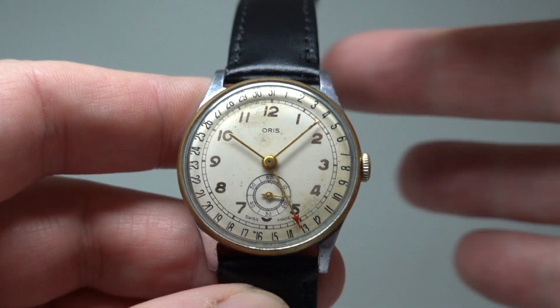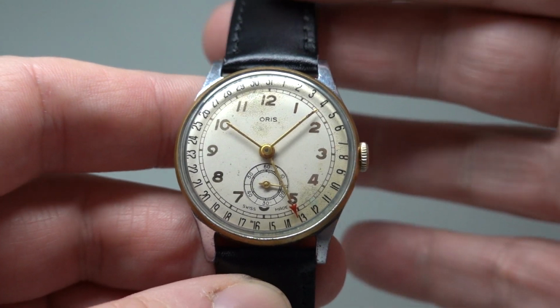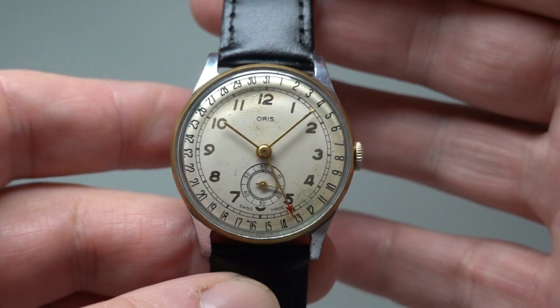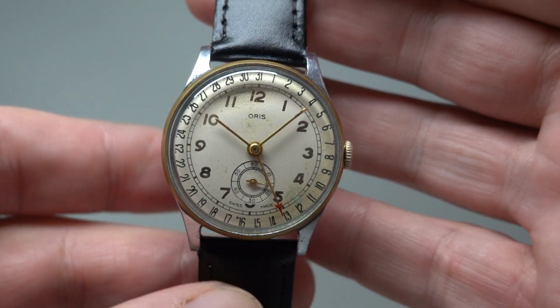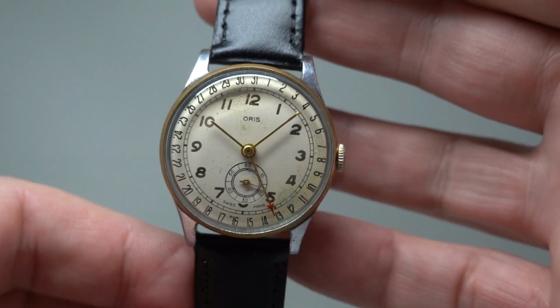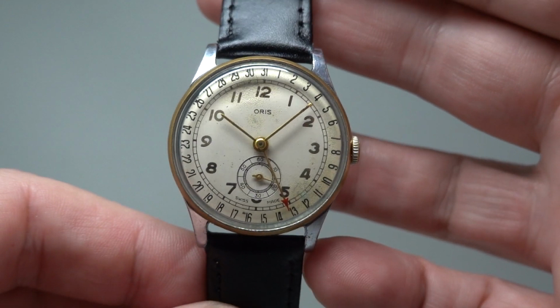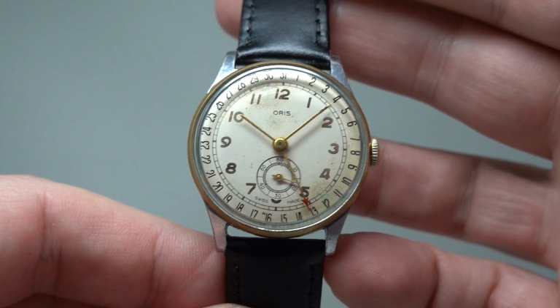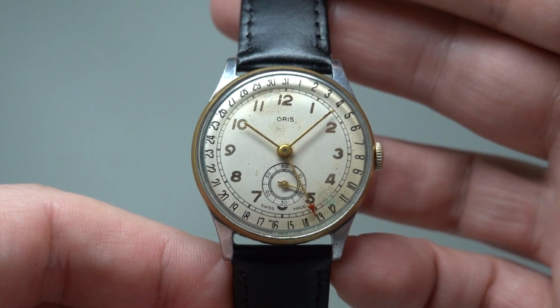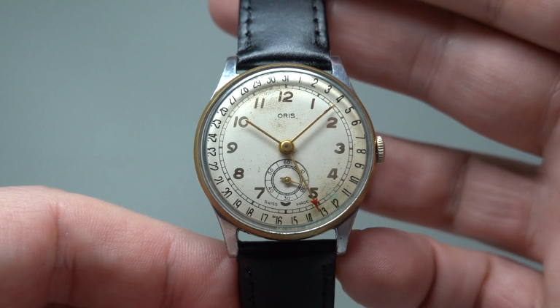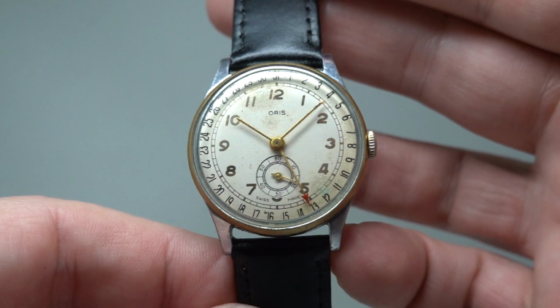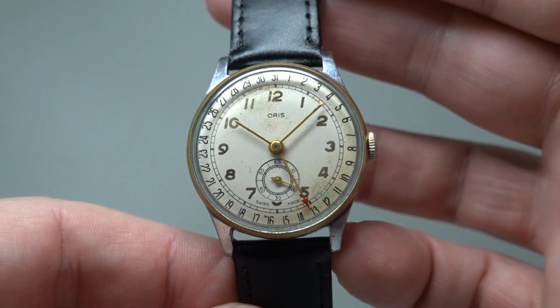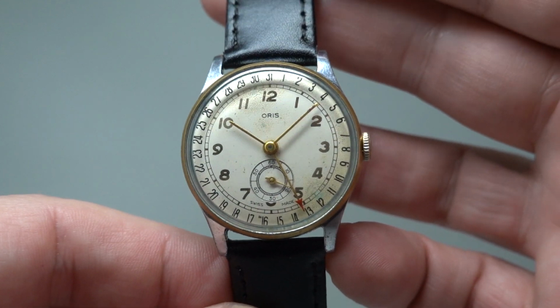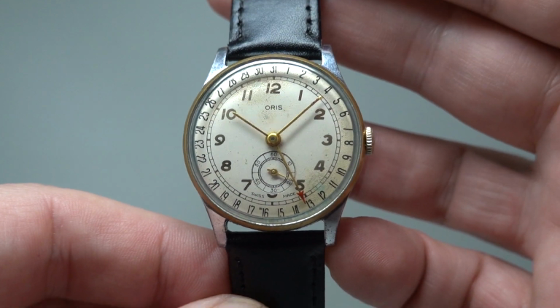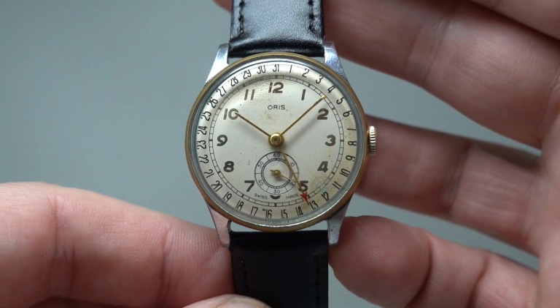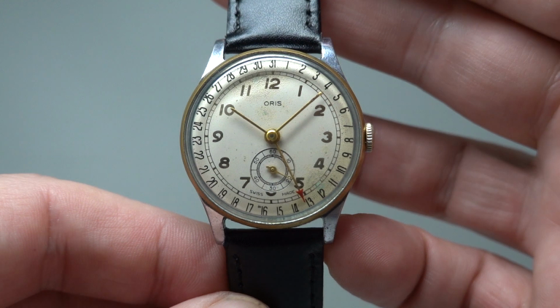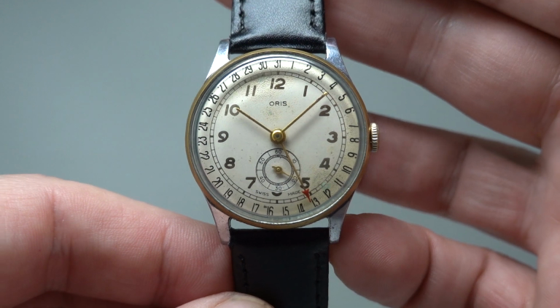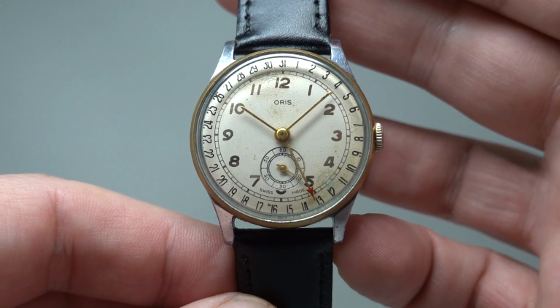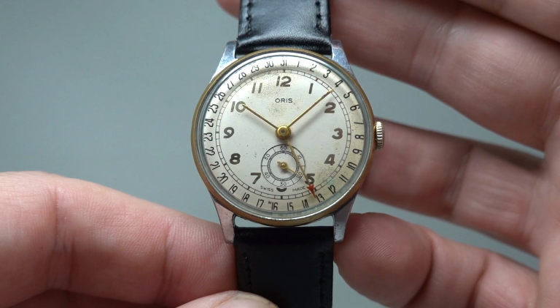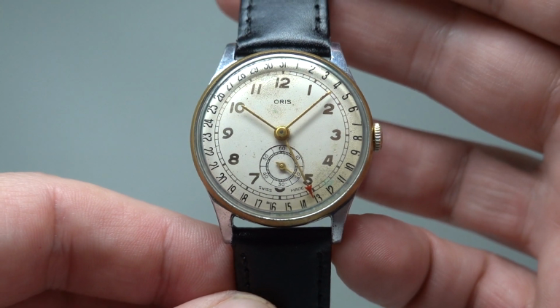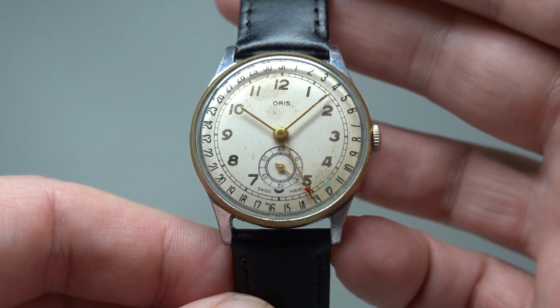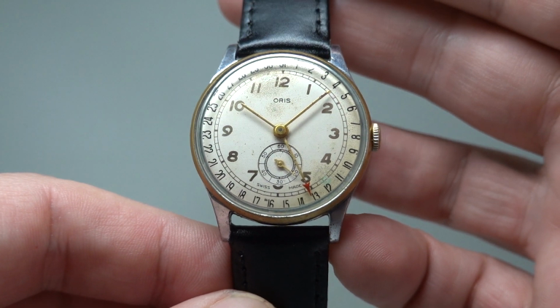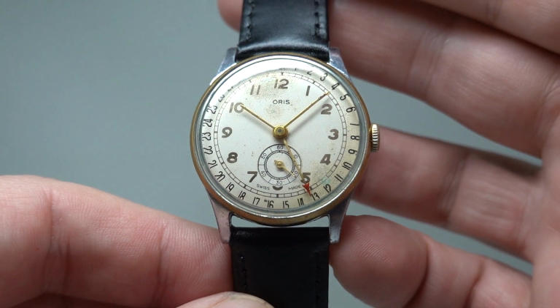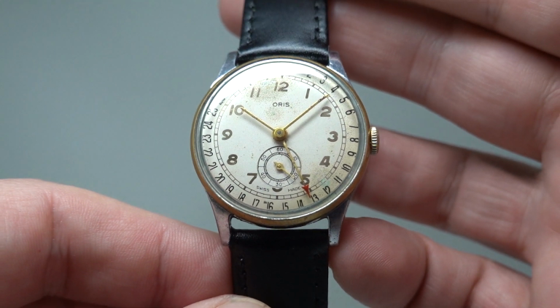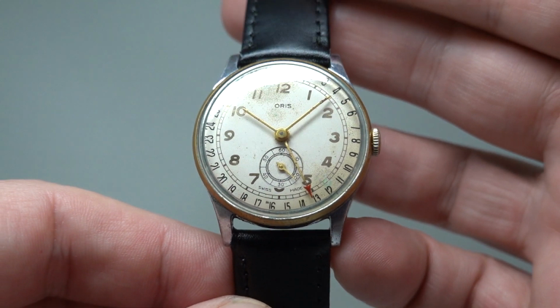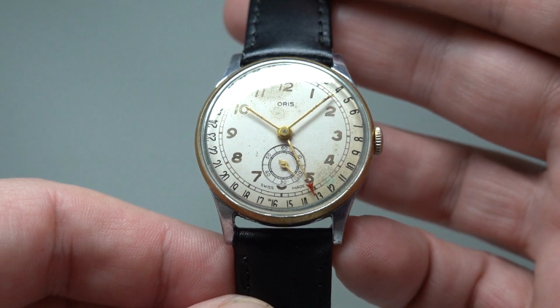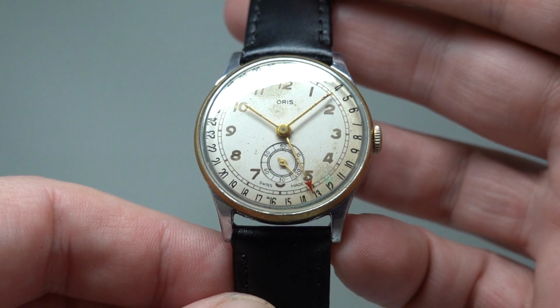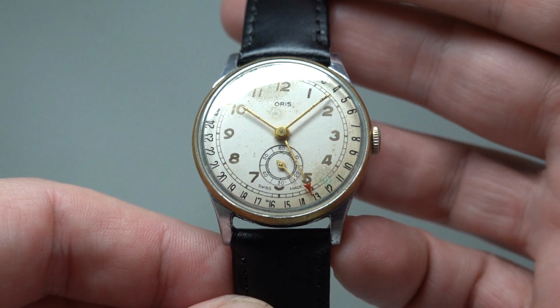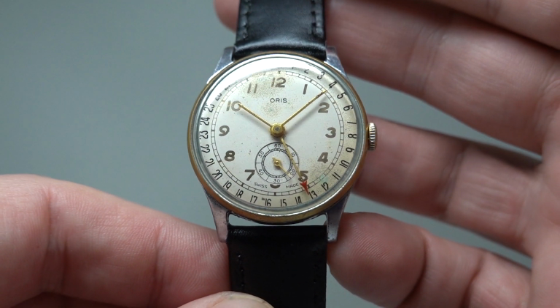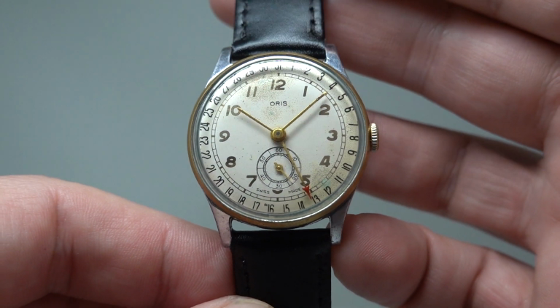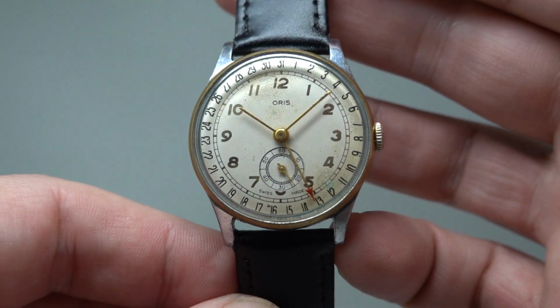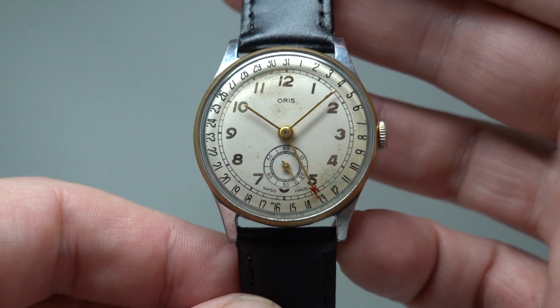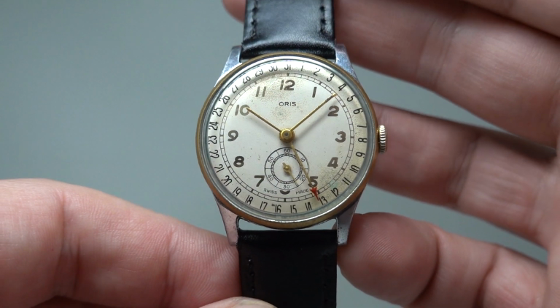Hello watch fans! Birth year watches here, and this time we have a men's Oris date pointer watch from circa 1950.